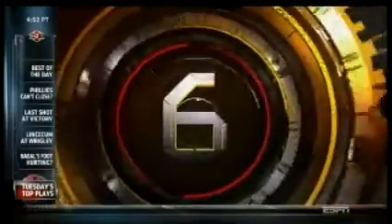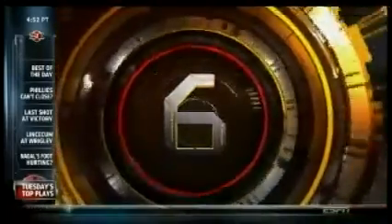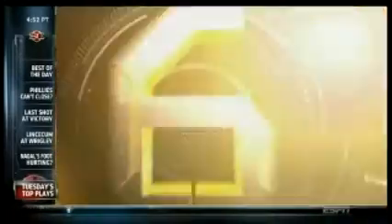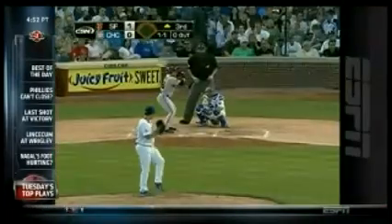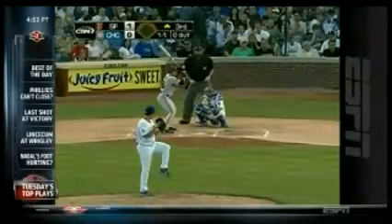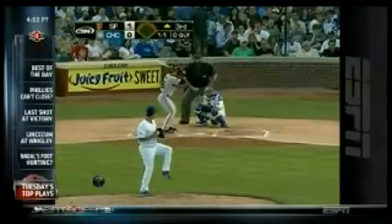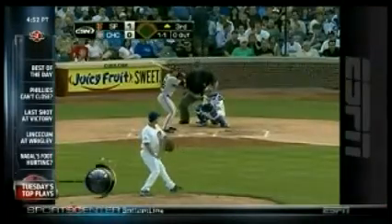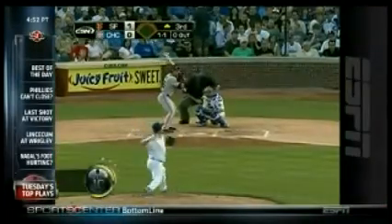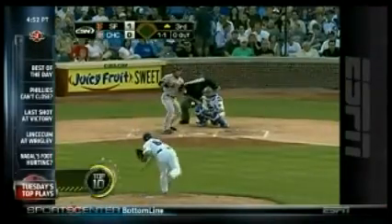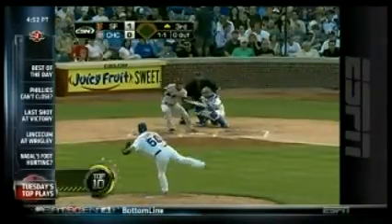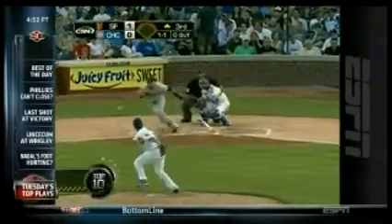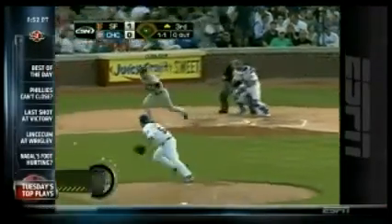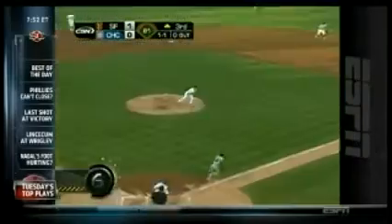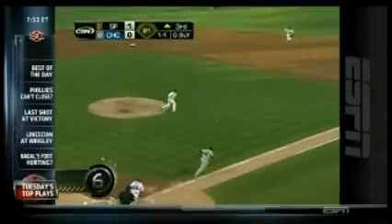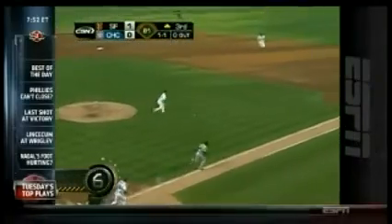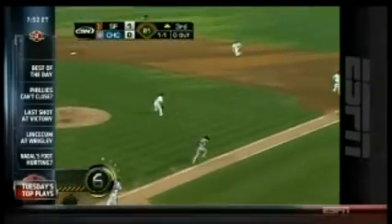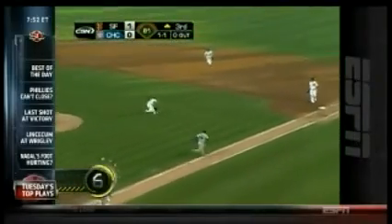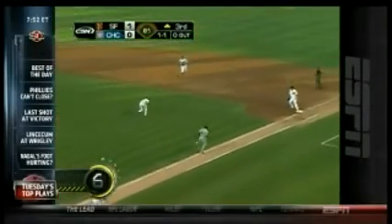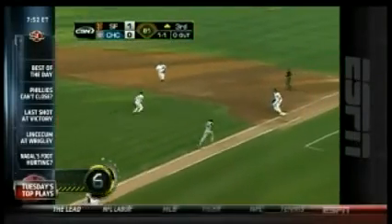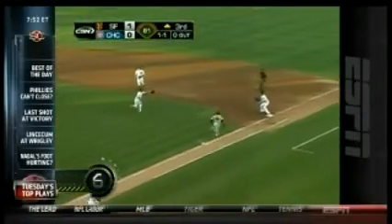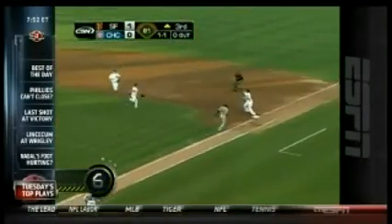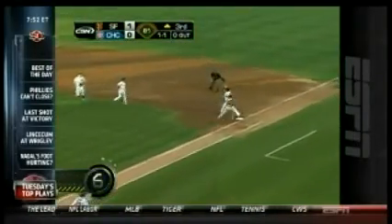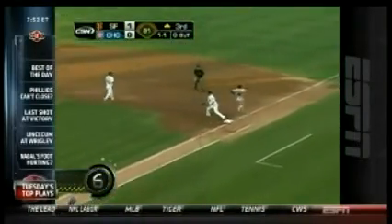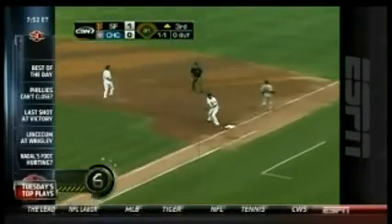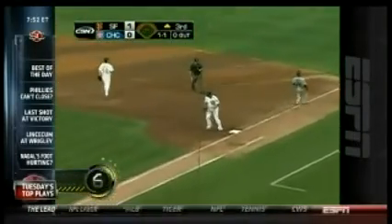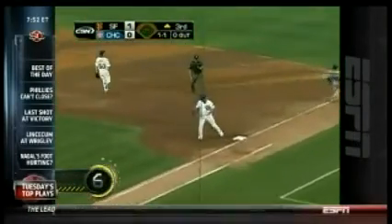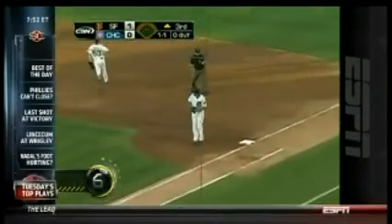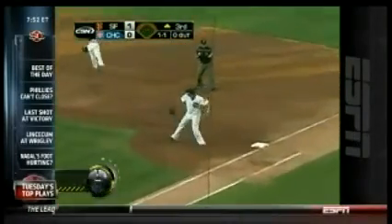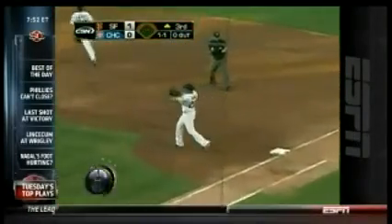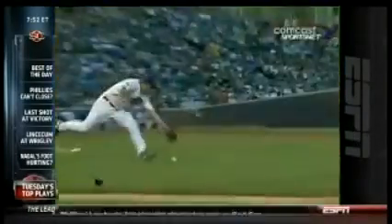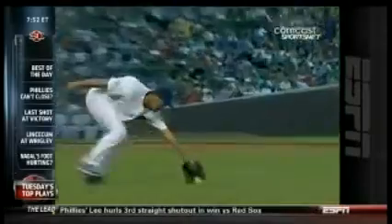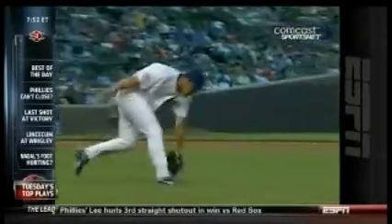Number 6: Cubs and Giants at Wrigley Field. Virago Lopez hits the ball to the first baseman, who scoops it up with the glove to make the out.